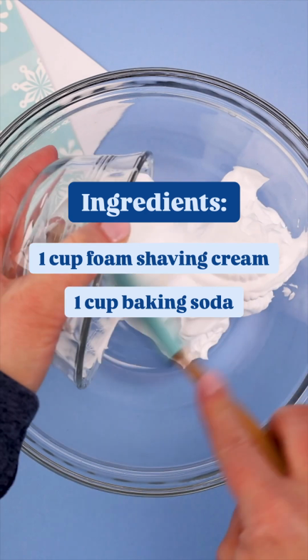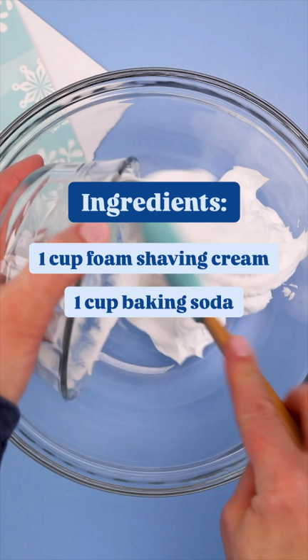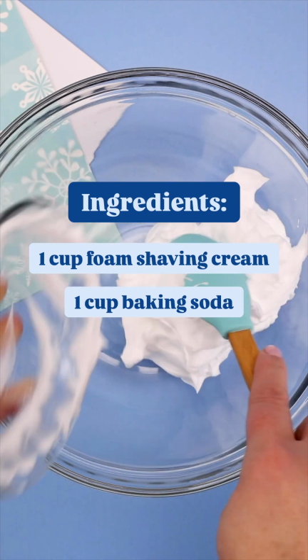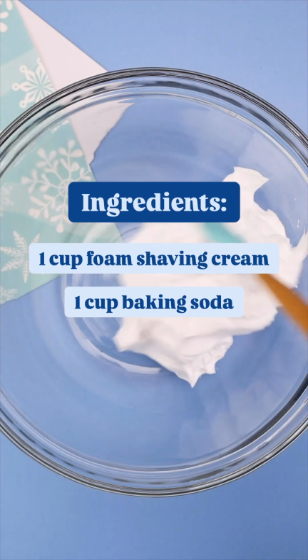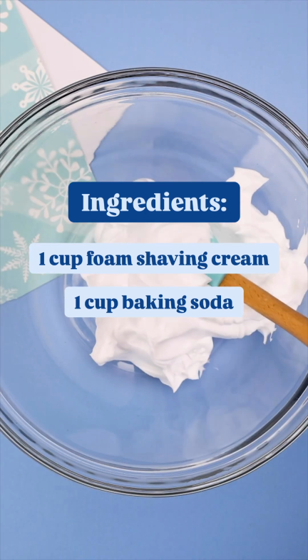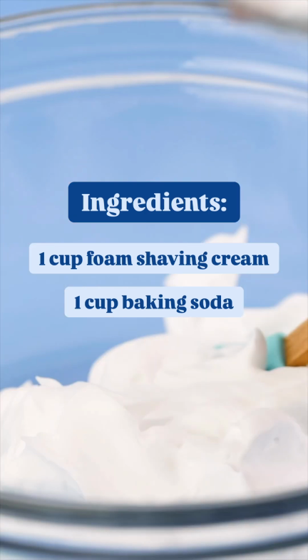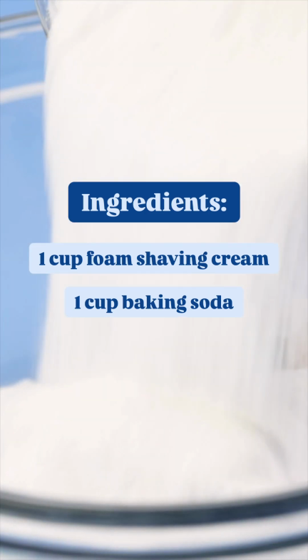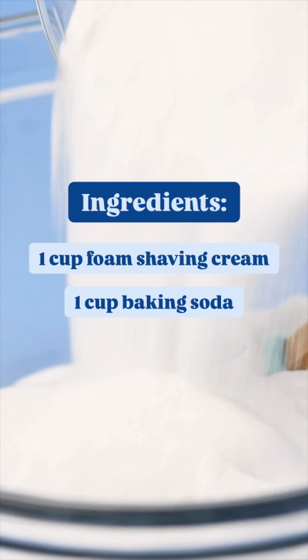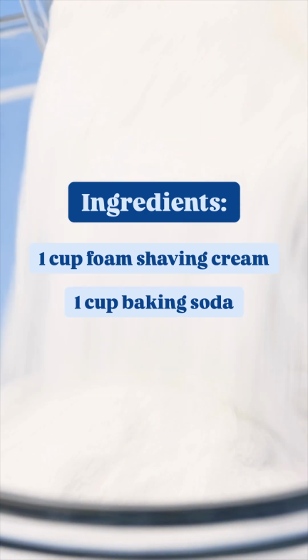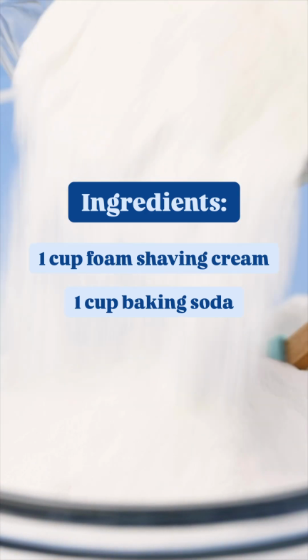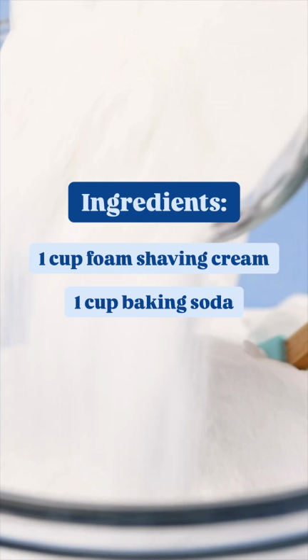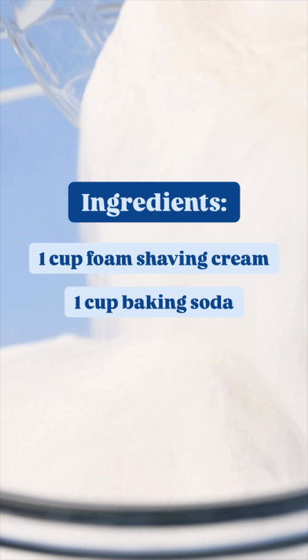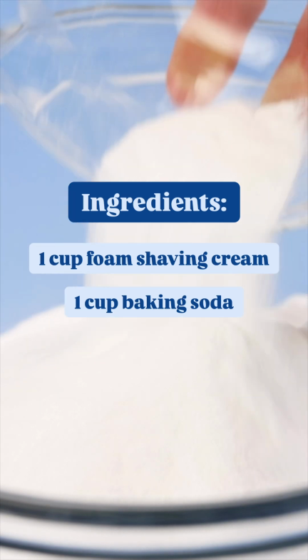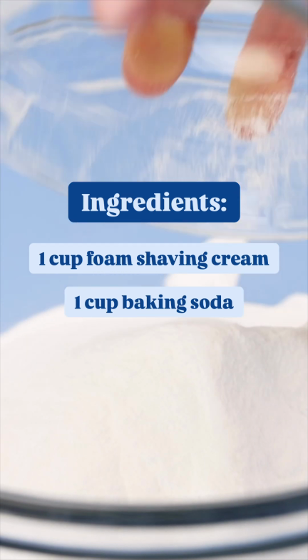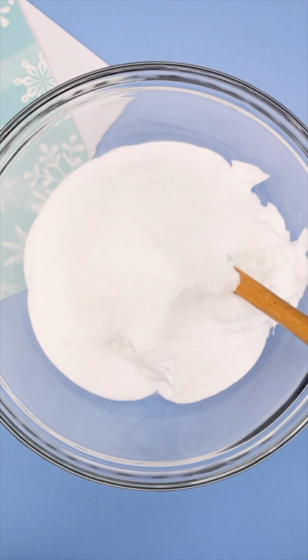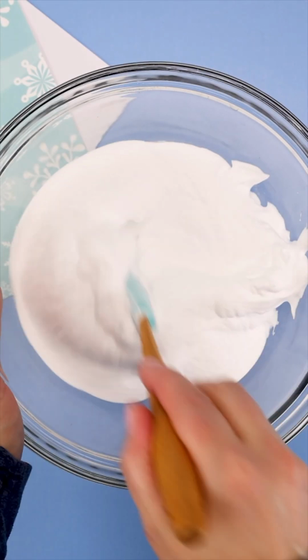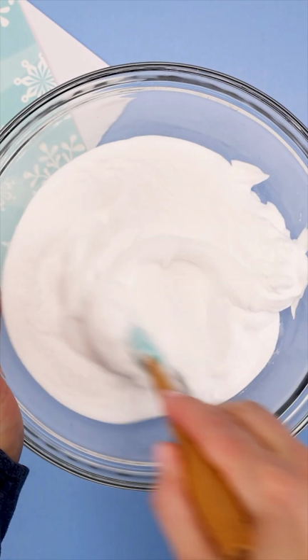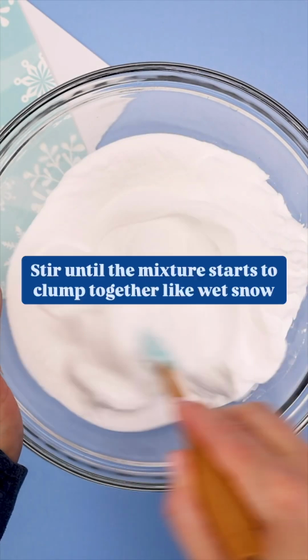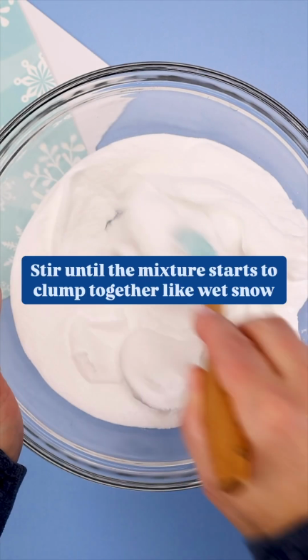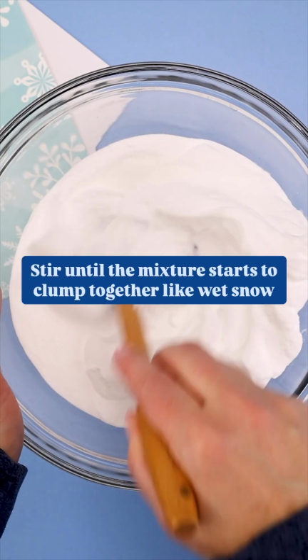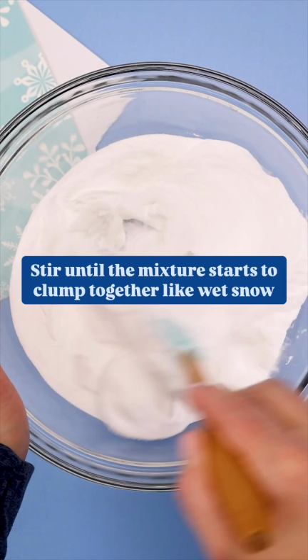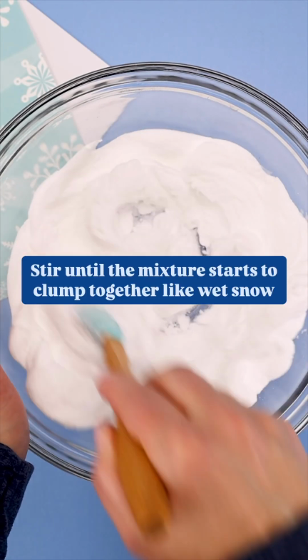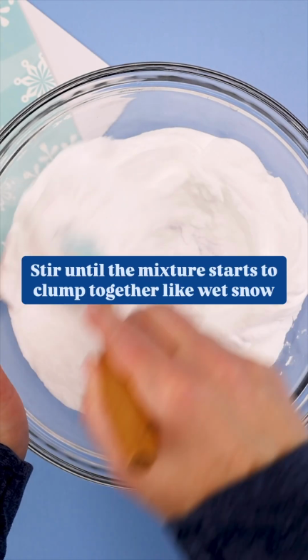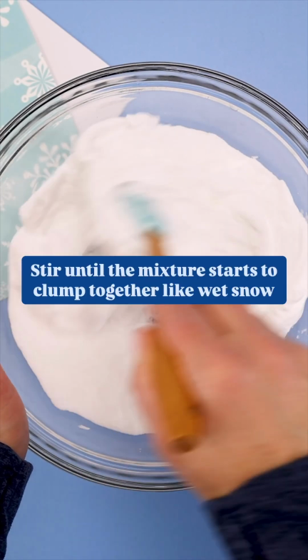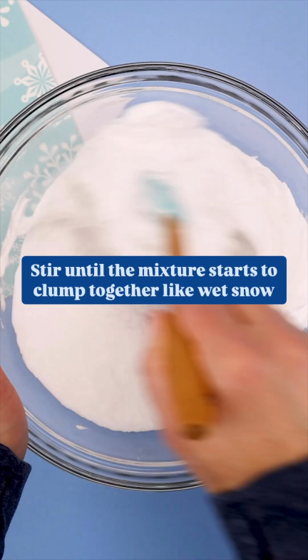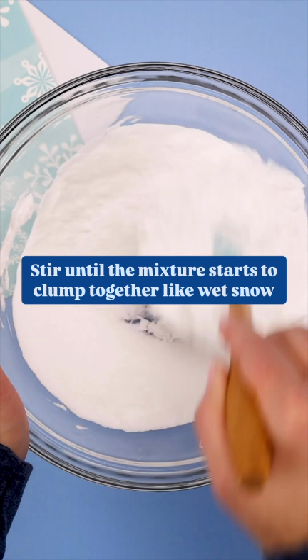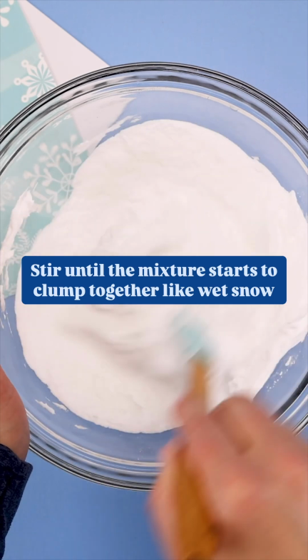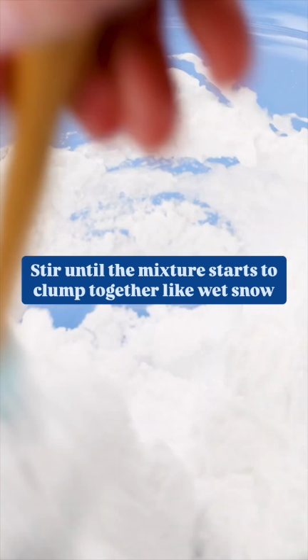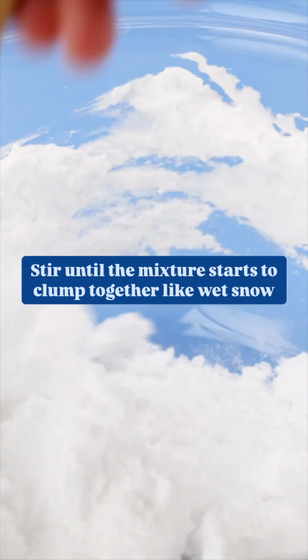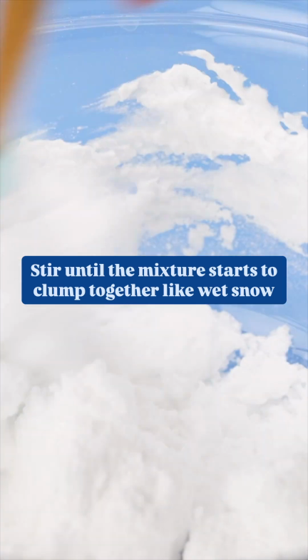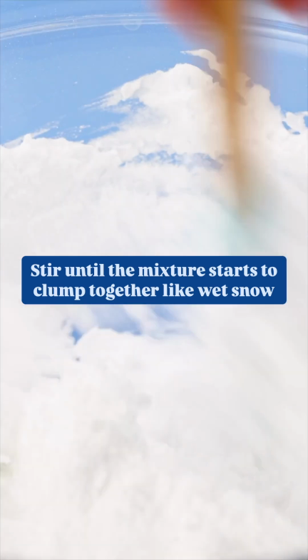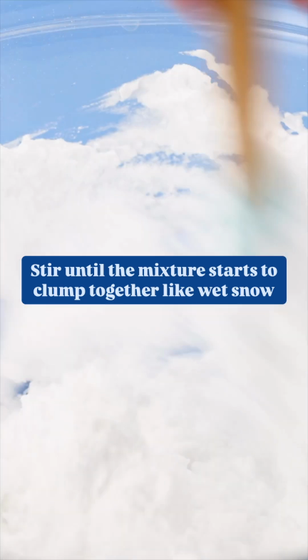All you need are two ingredients to make it. You're going to mix together one cup of white foam shaving cream and one cup of baking soda, and you're going to stir that until it starts to clump together and have a texture that's similar to wet snow.